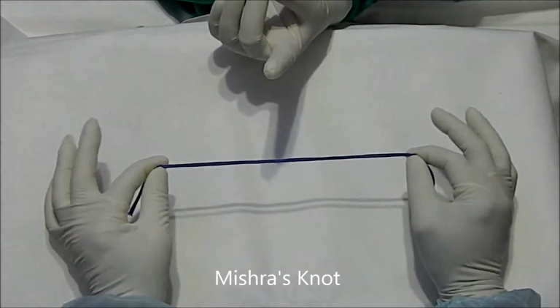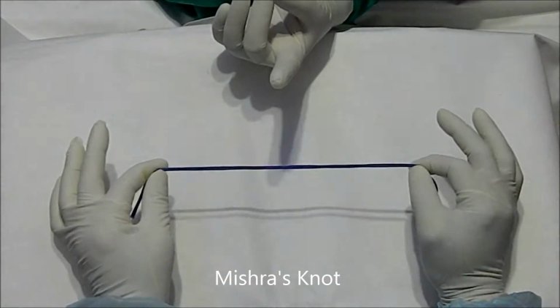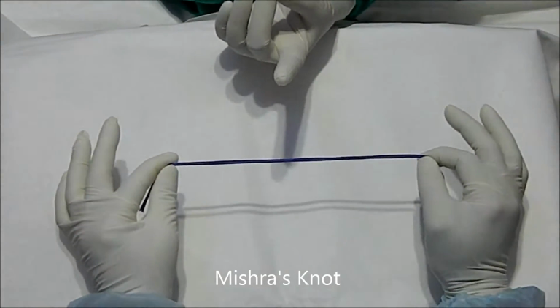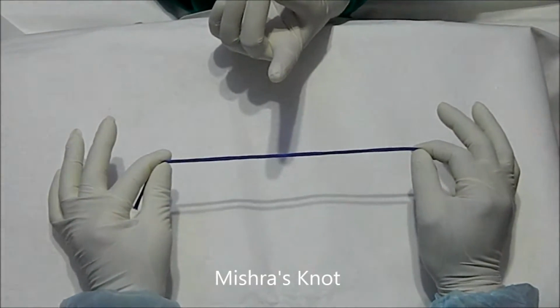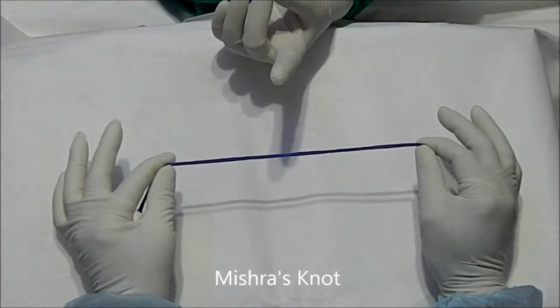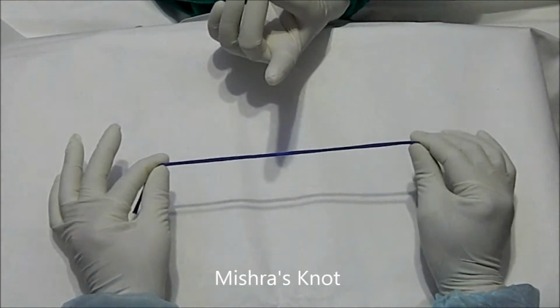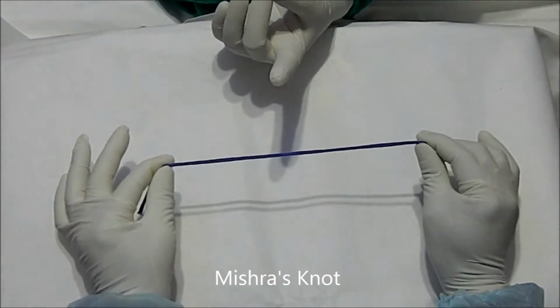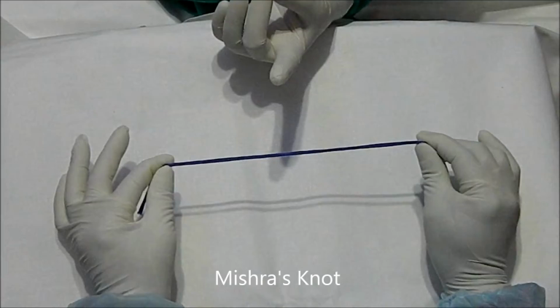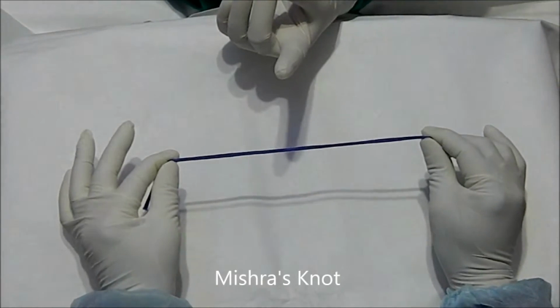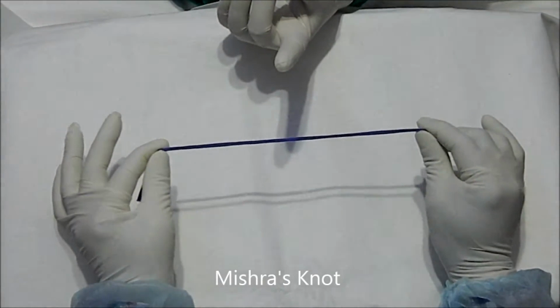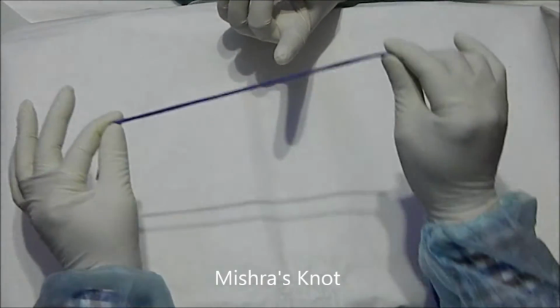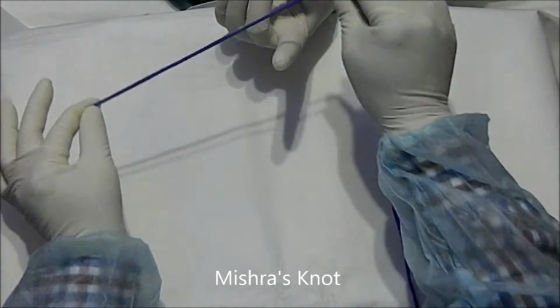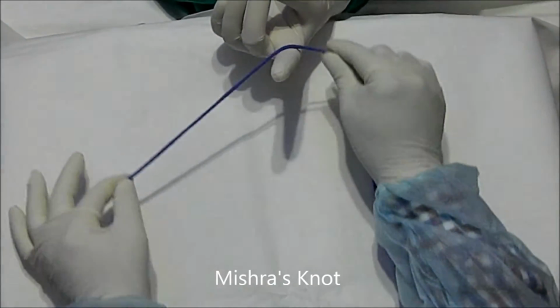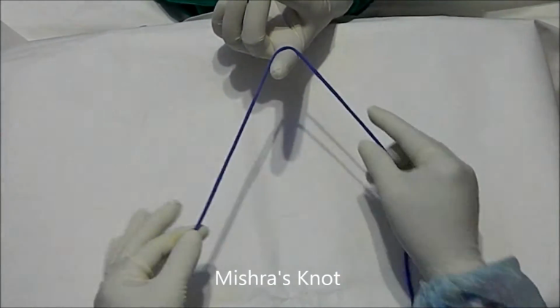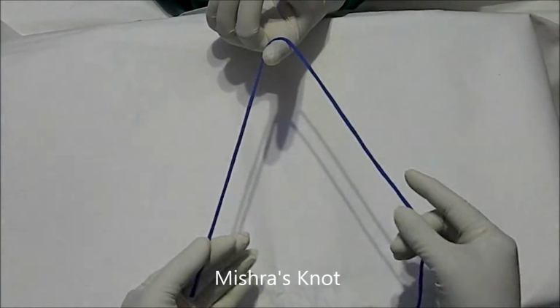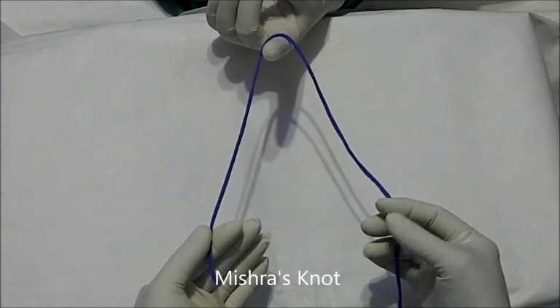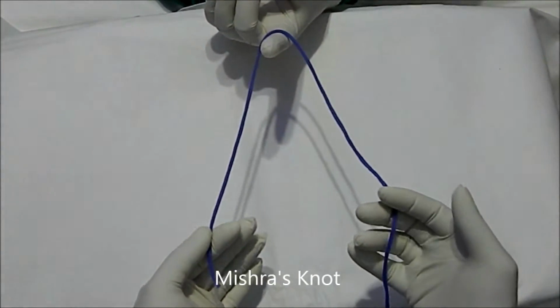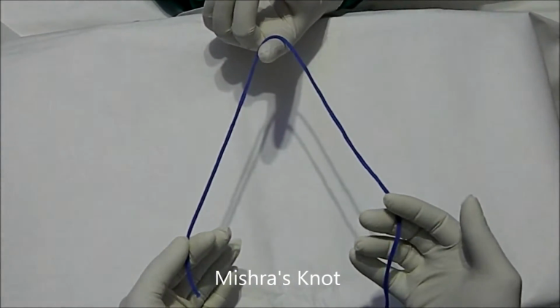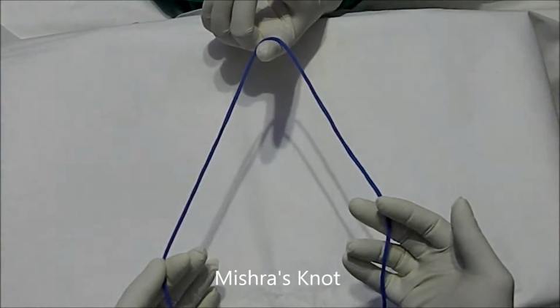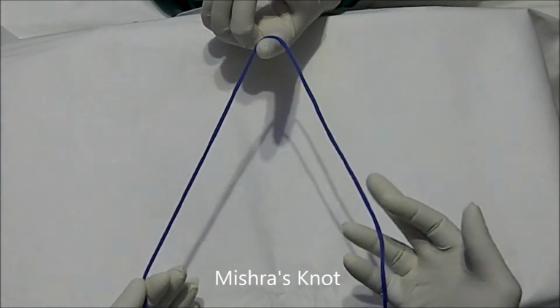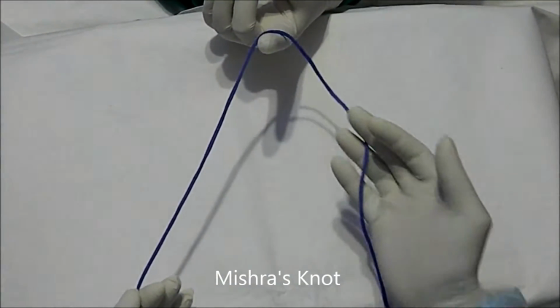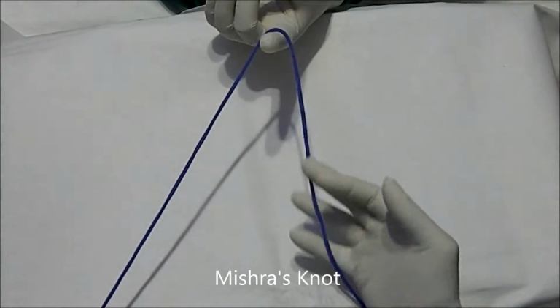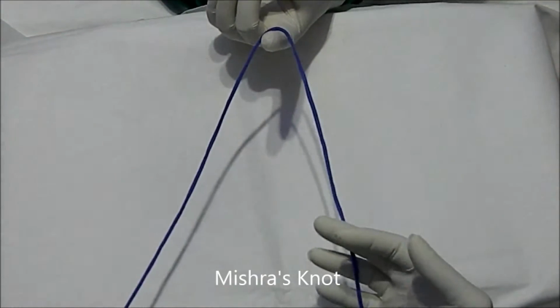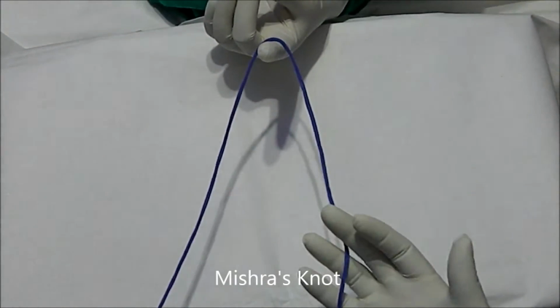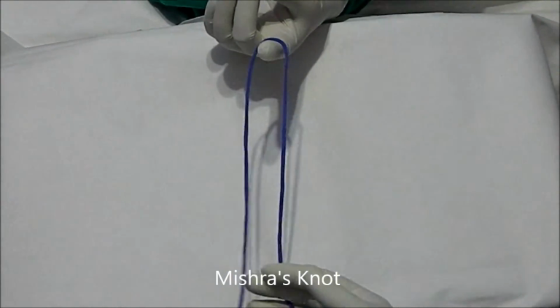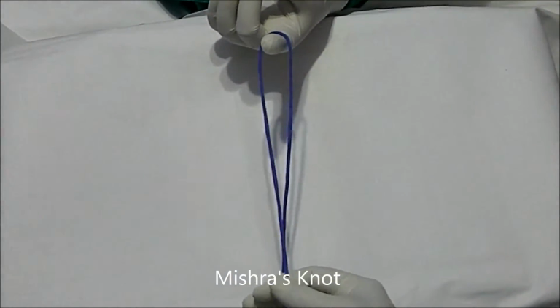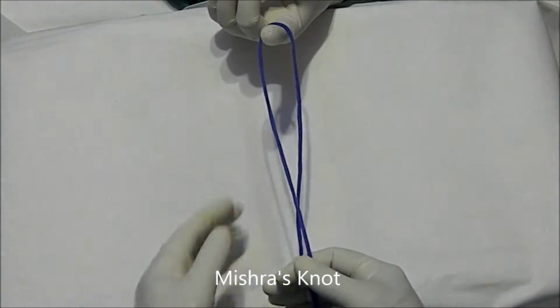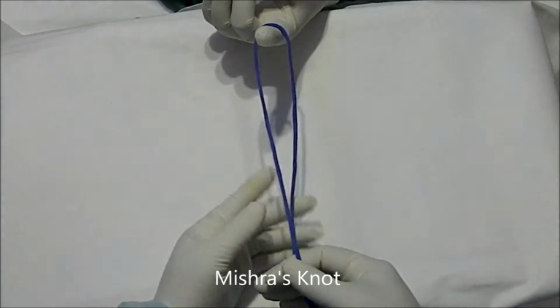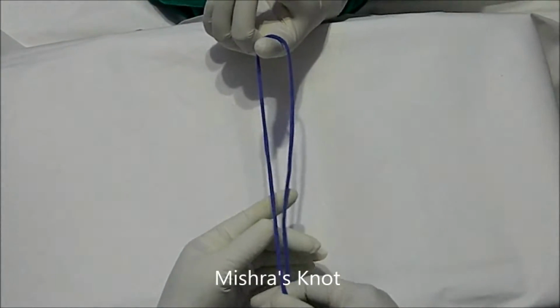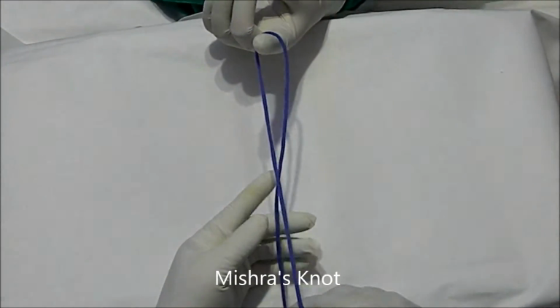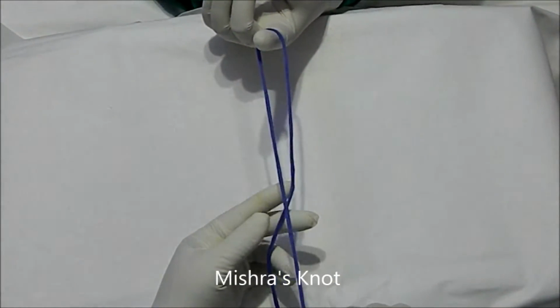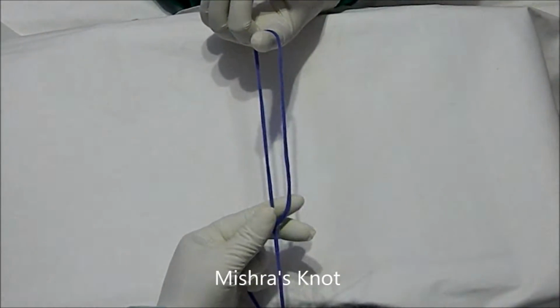How to tie the Mistra's knot. You will see how to tie the Mistra's knot. The left hand has the short limb, and the right hand has the long limb. Then you will cross the hands.